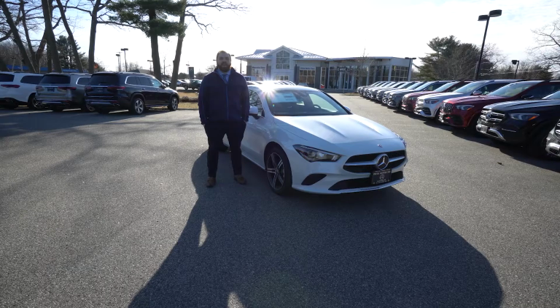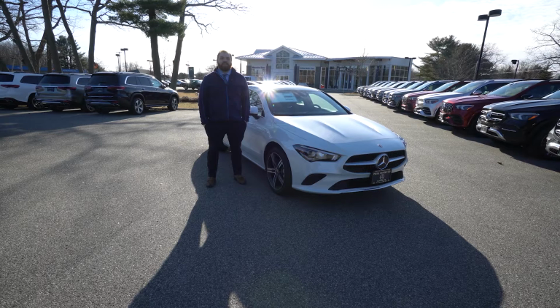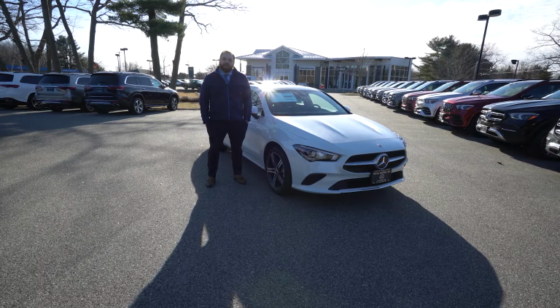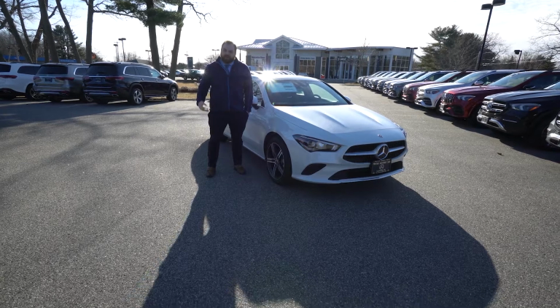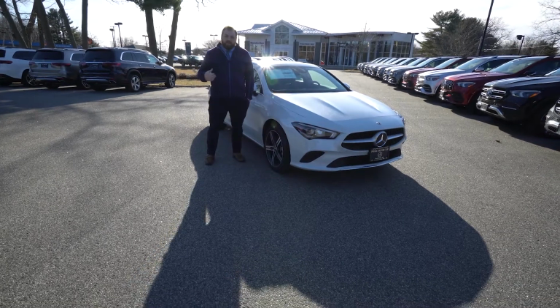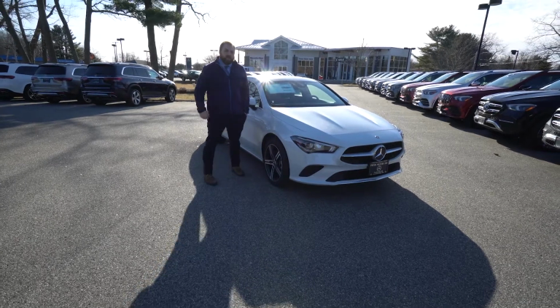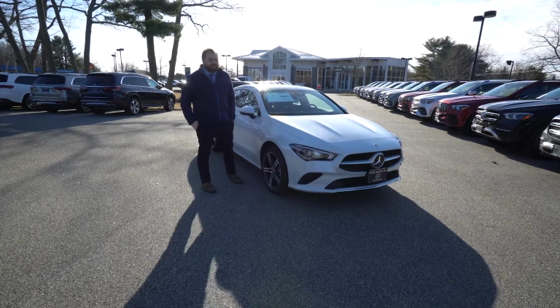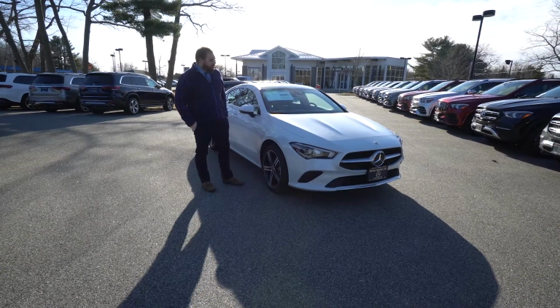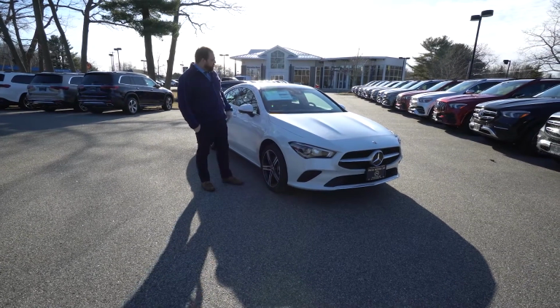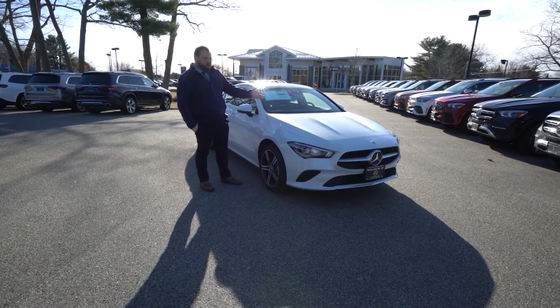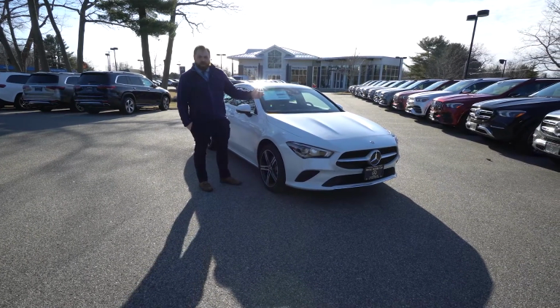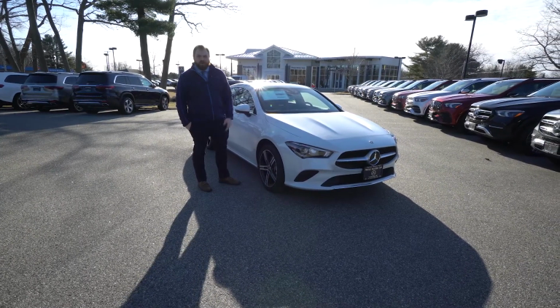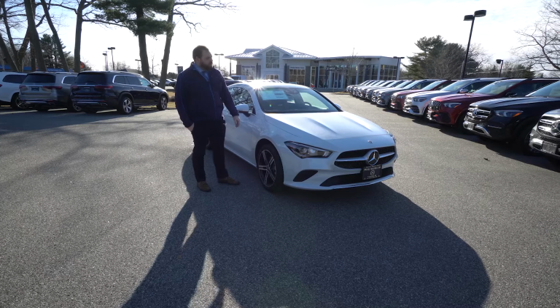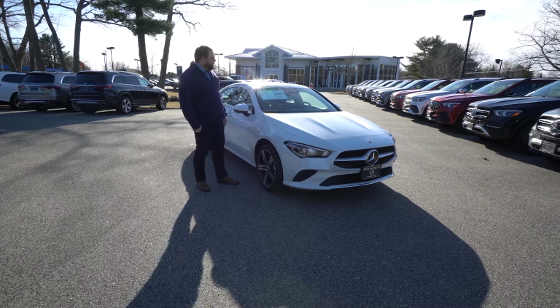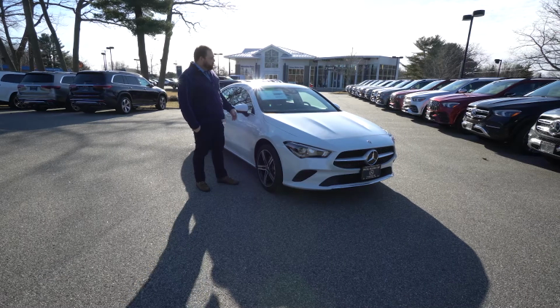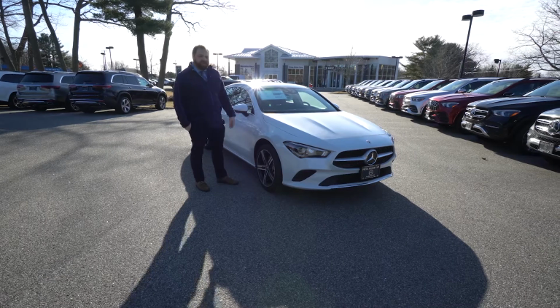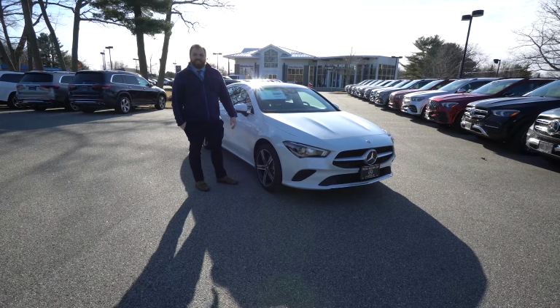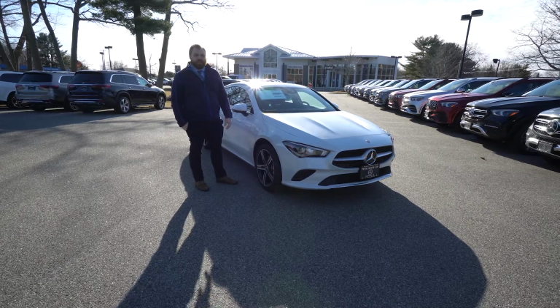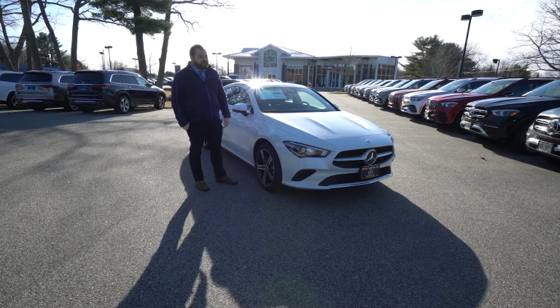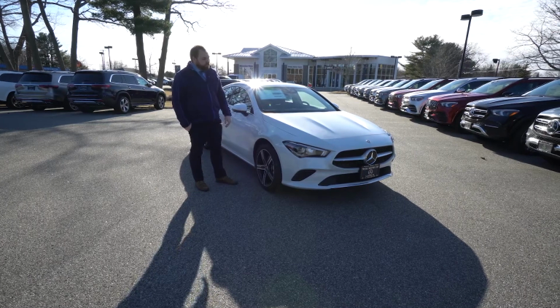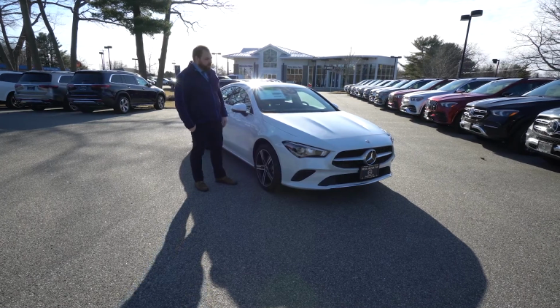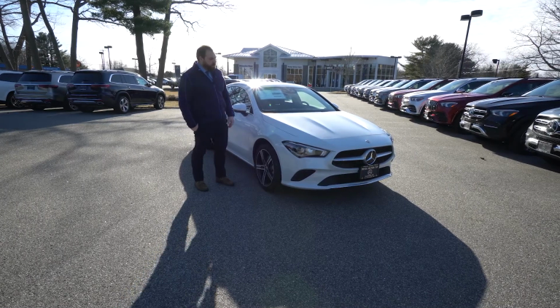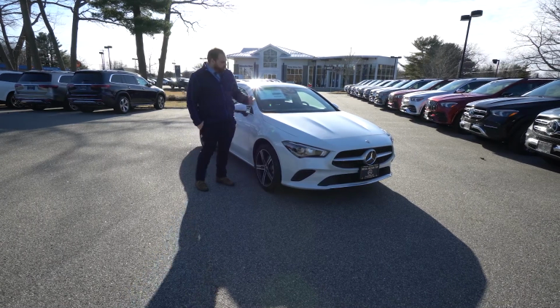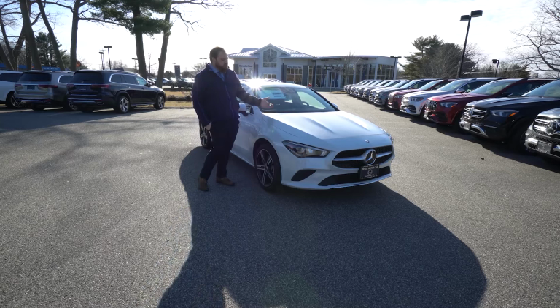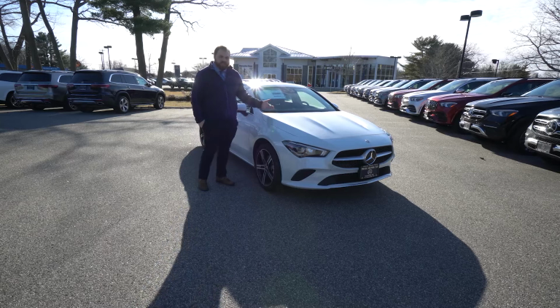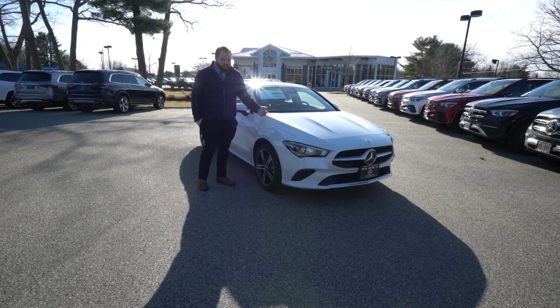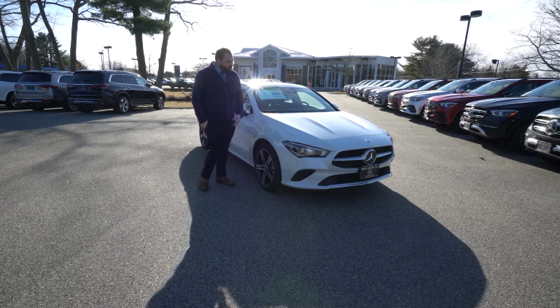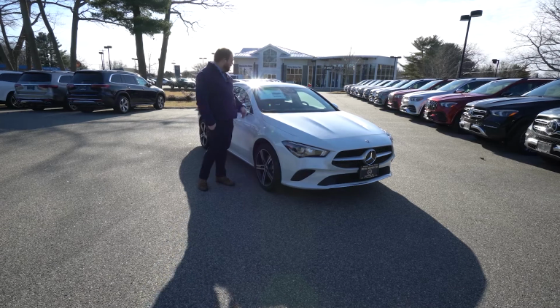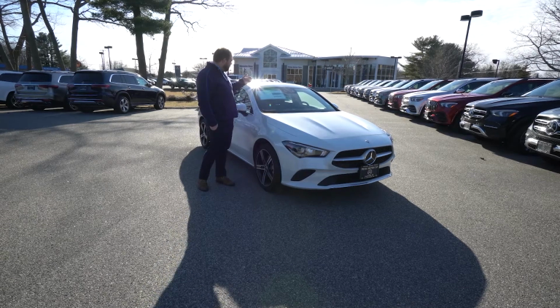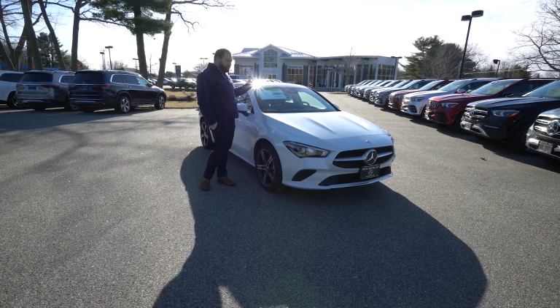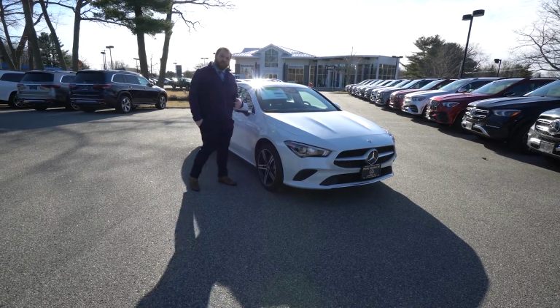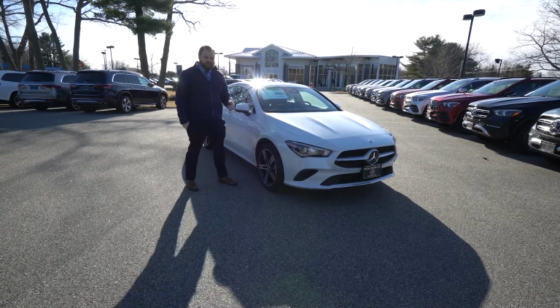Hey Jason, this is Tom from Prime Mercedes. I just wanted to put a quick video tour together for you of that 2020 CLA 250 that we were speaking about. So this is it sitting next to me. It is an ex-courtesy vehicle like we had discussed.